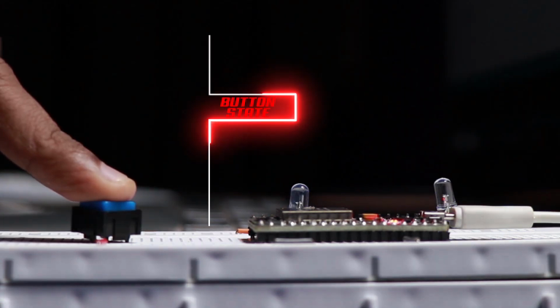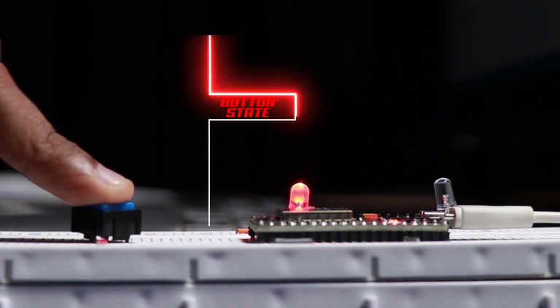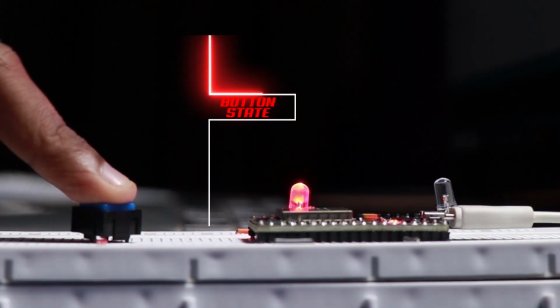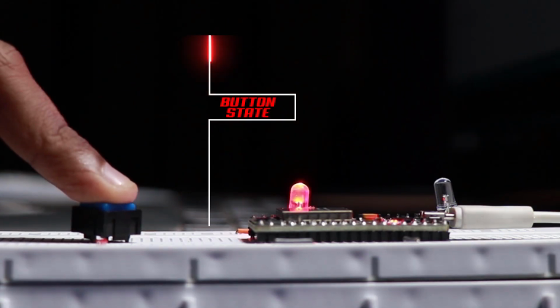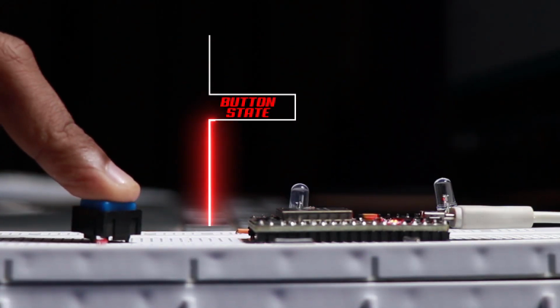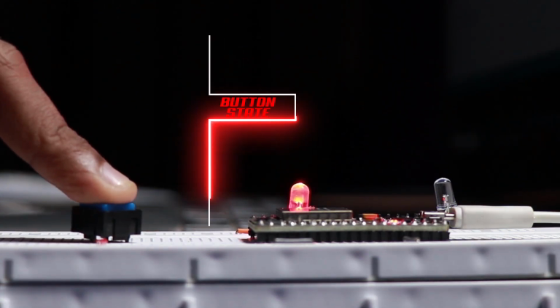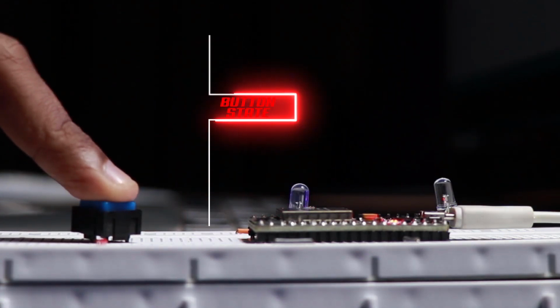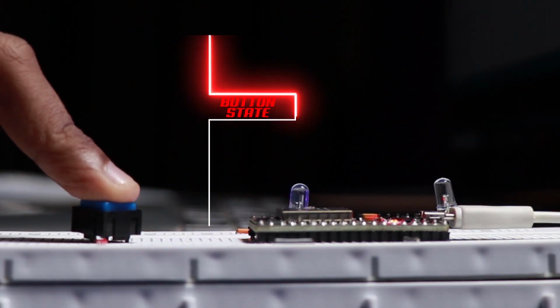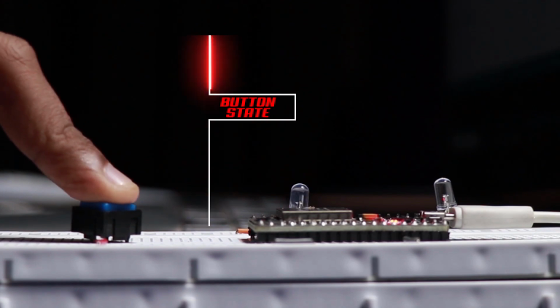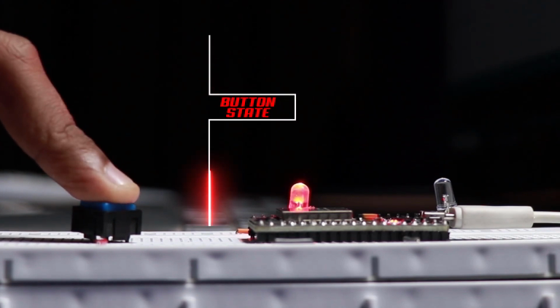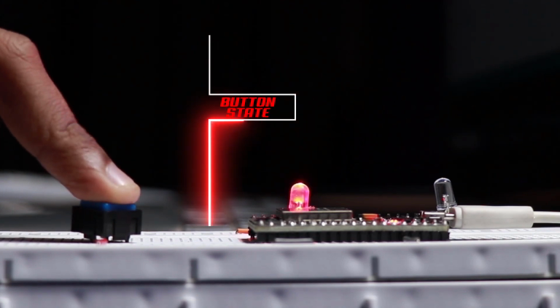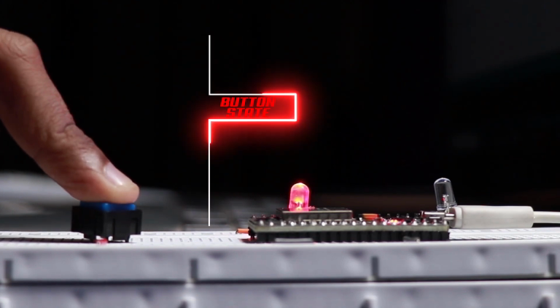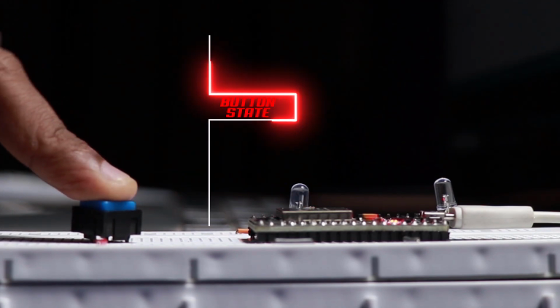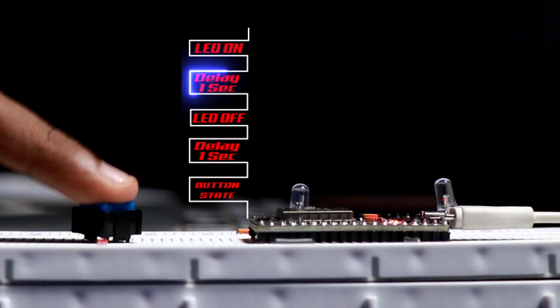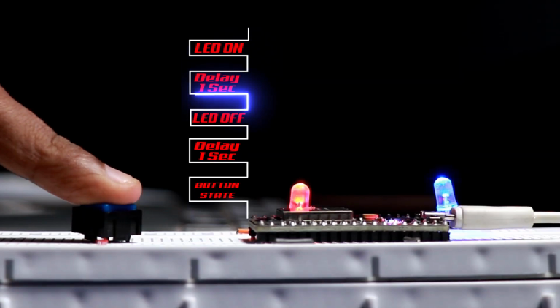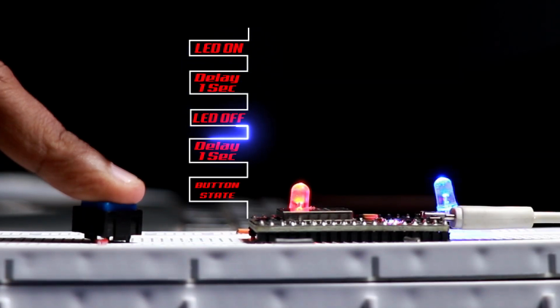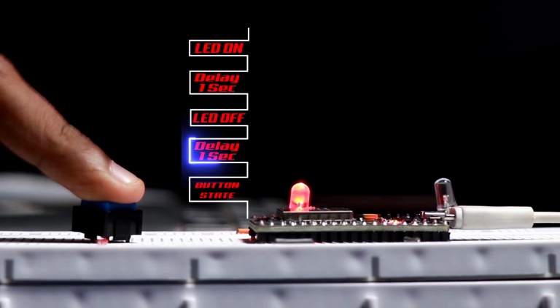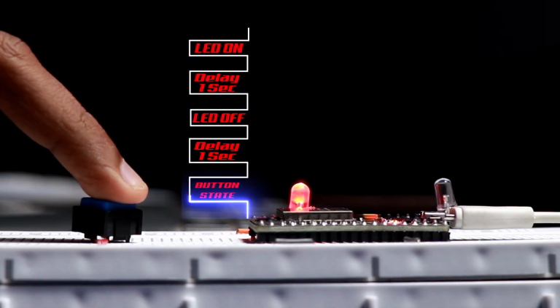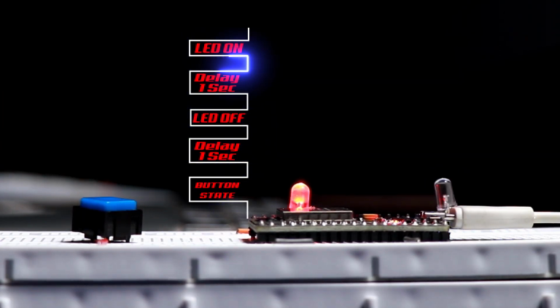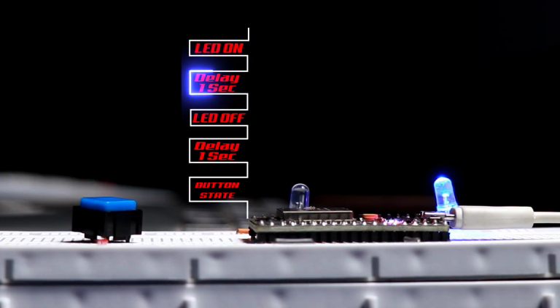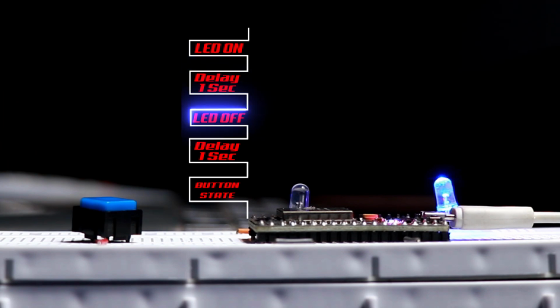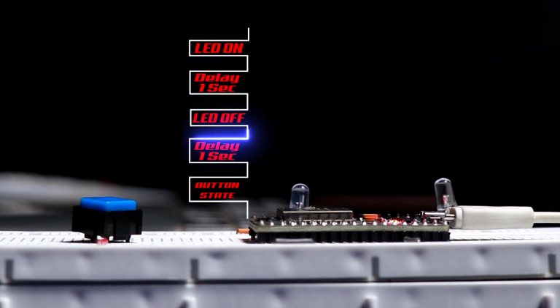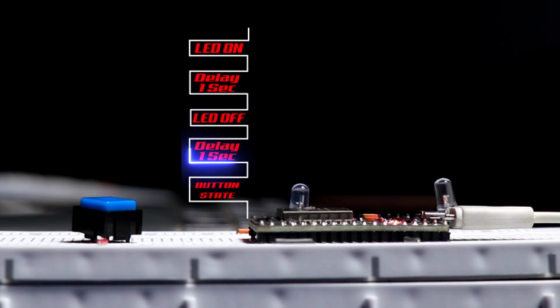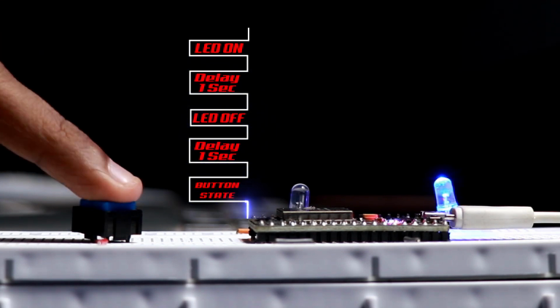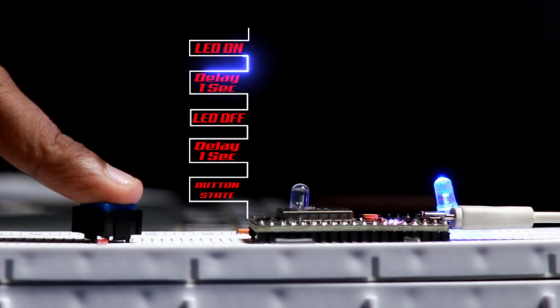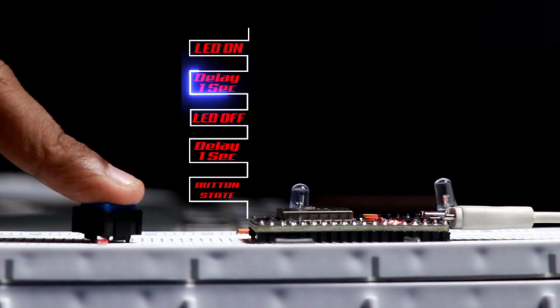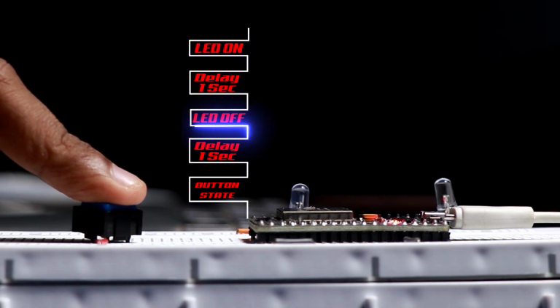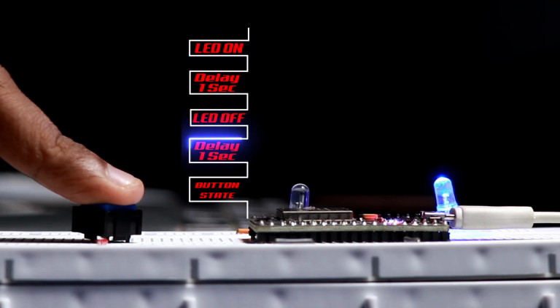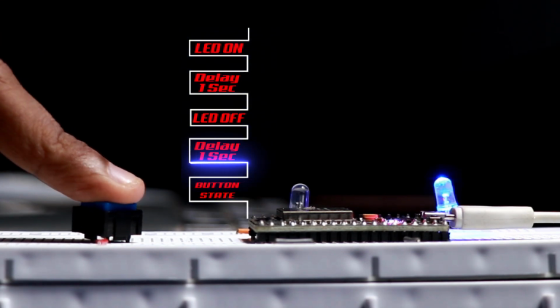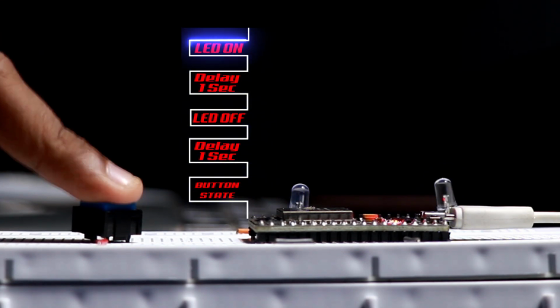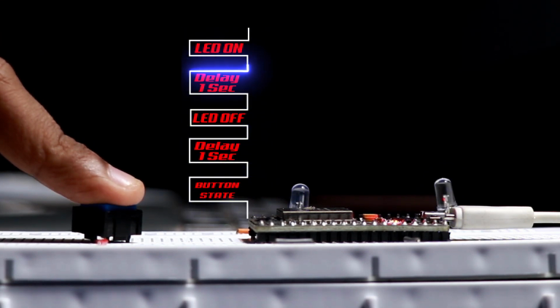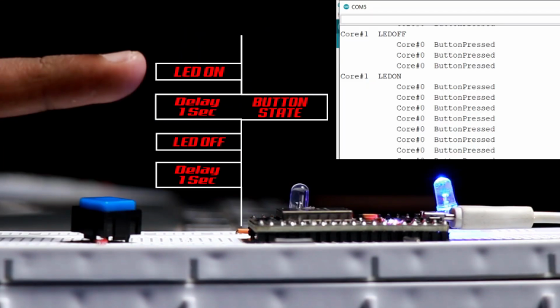This is the same ESP32 but this time turning the red LED on and off based on the button state. If we add these two programs together, we can see that the blue LED is still blinking fine but the red LED is not turning on and off in sync with the button.